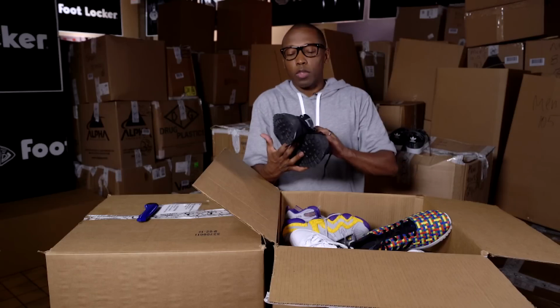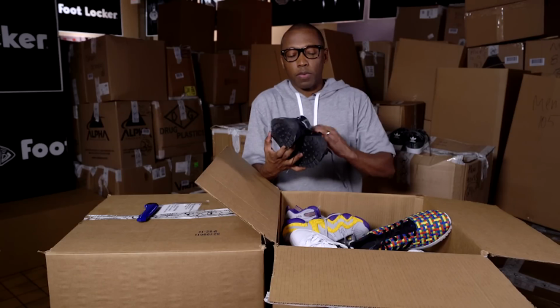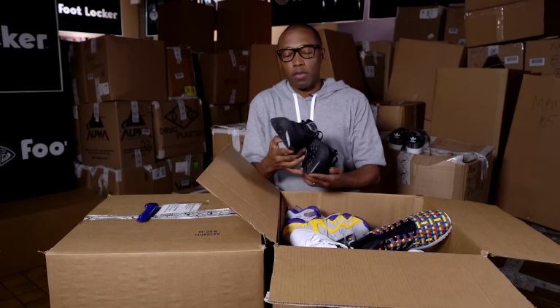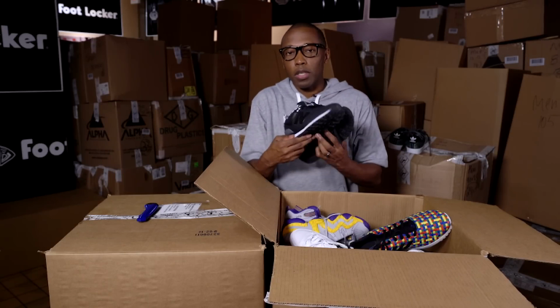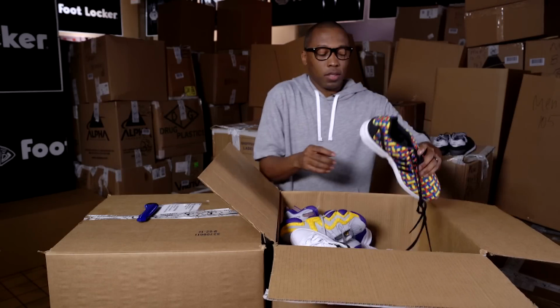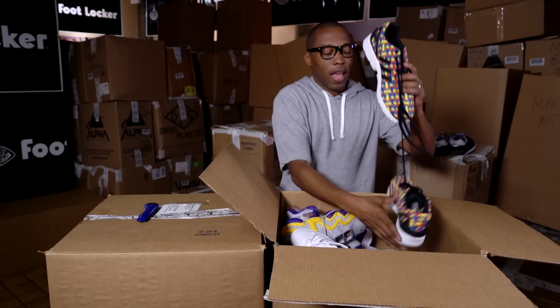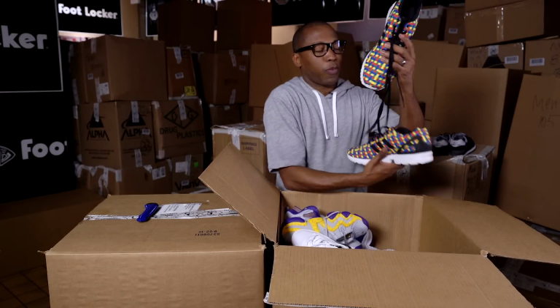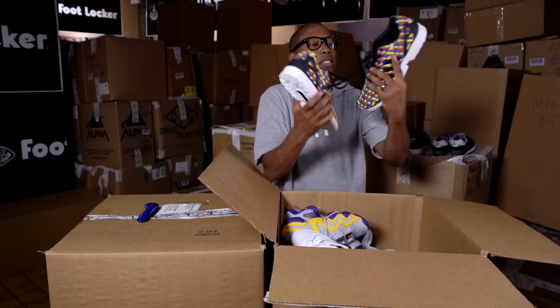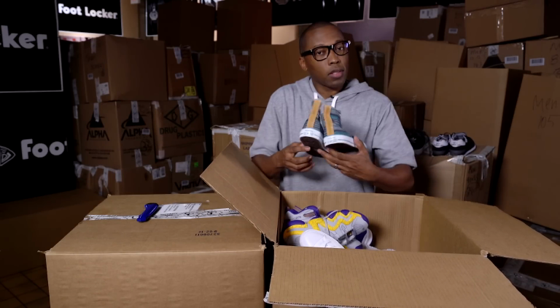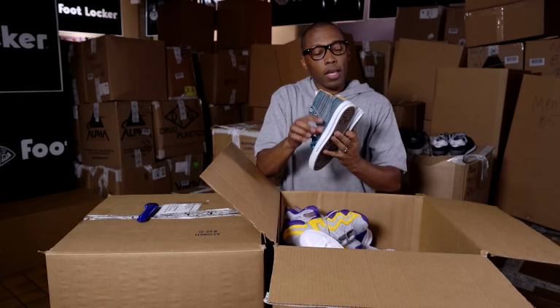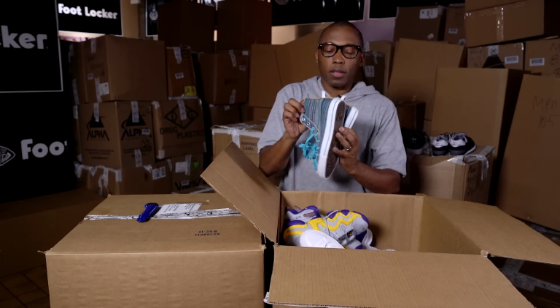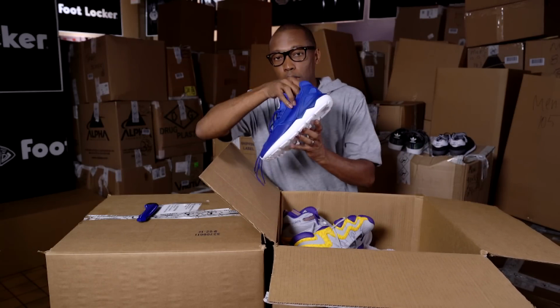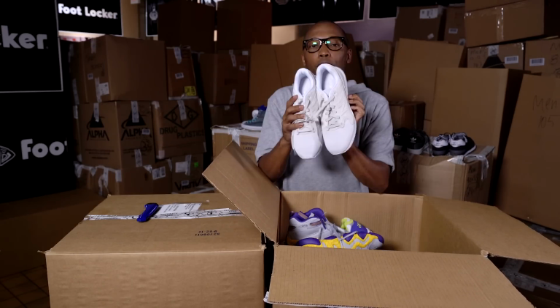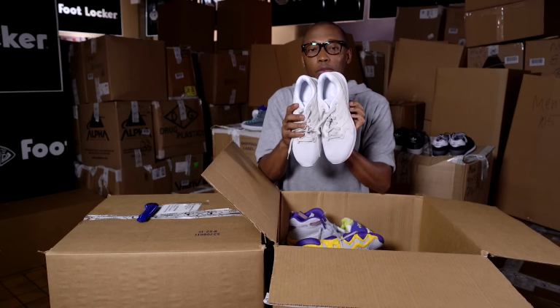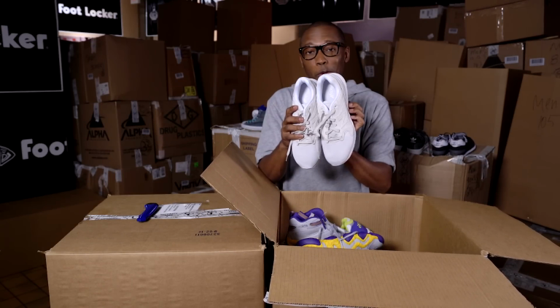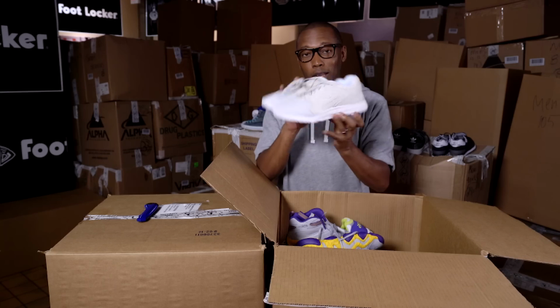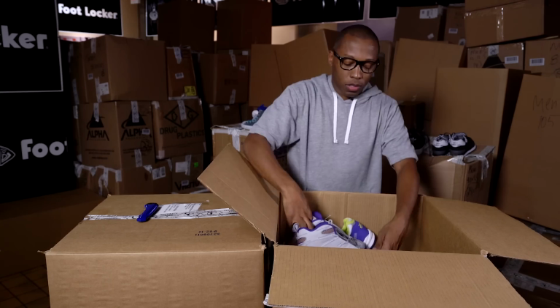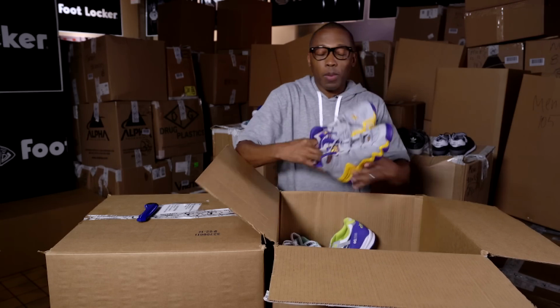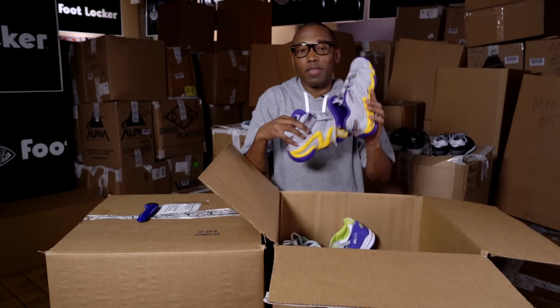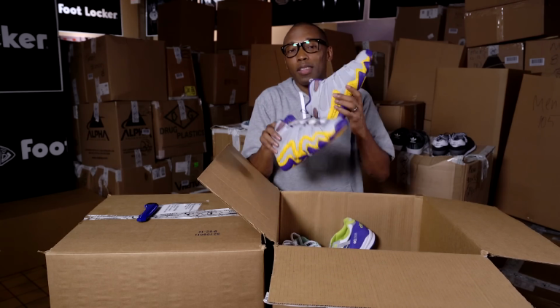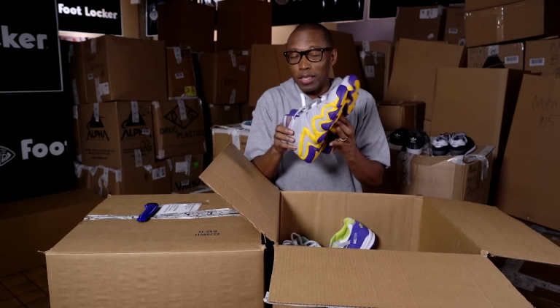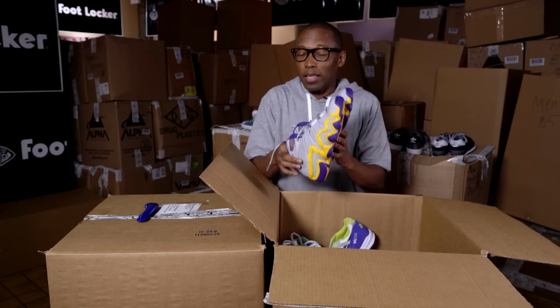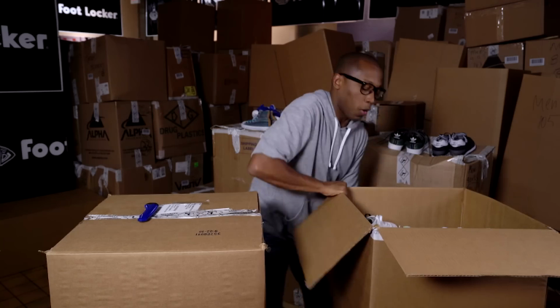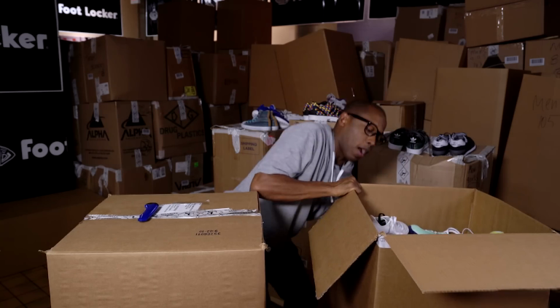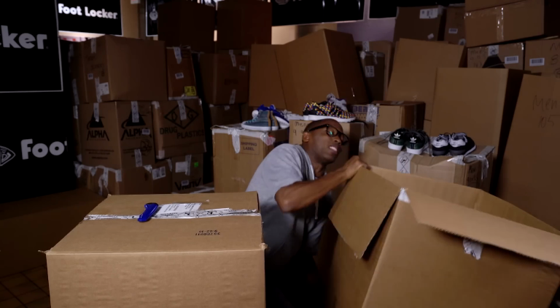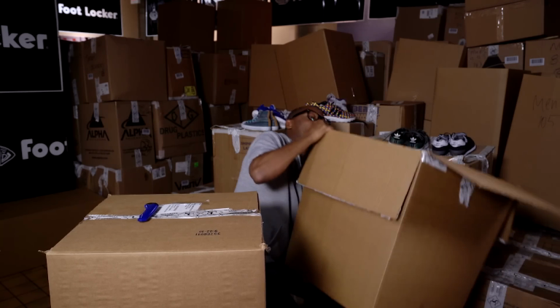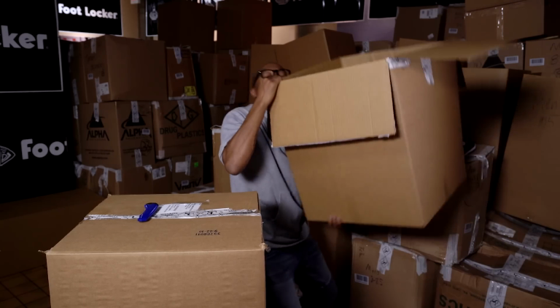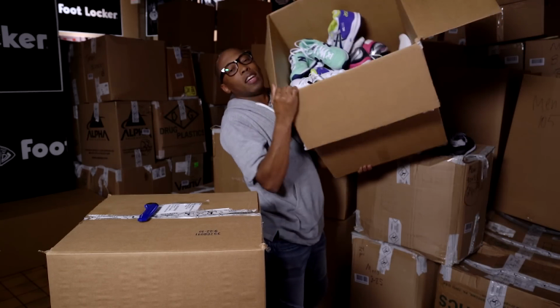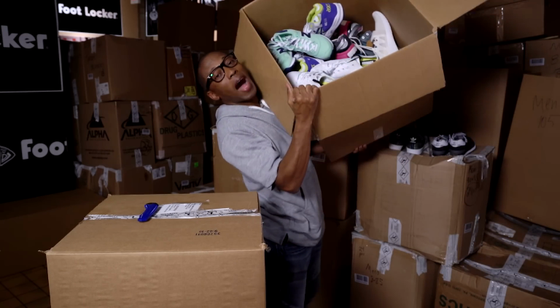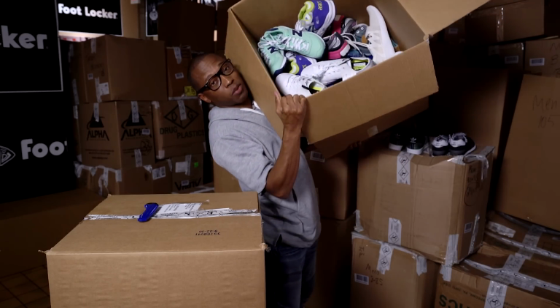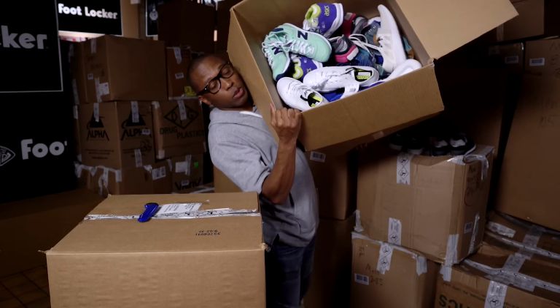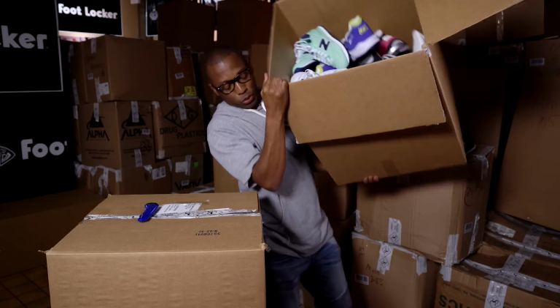Some New Balance 574, the ZX Flux, the Chuck Taylor, Tubular, 1550 Revlite, some Kobe Love, the Crazy 8. I can't go one by one, but look at that — a box full of shoes.